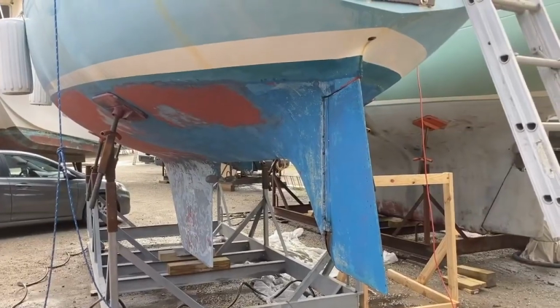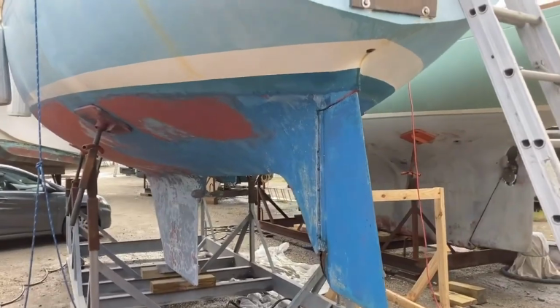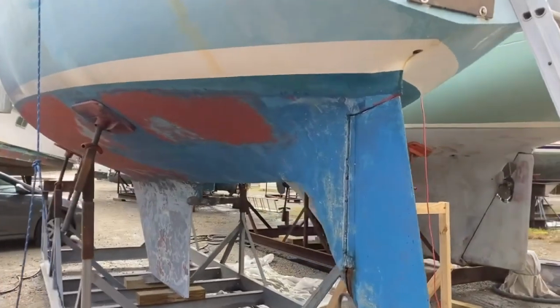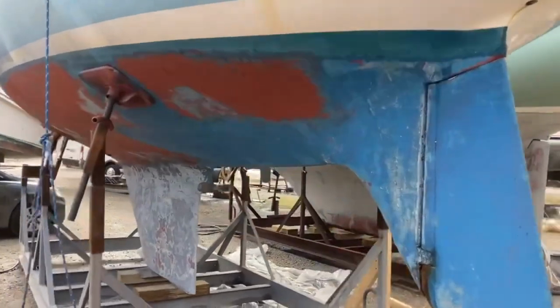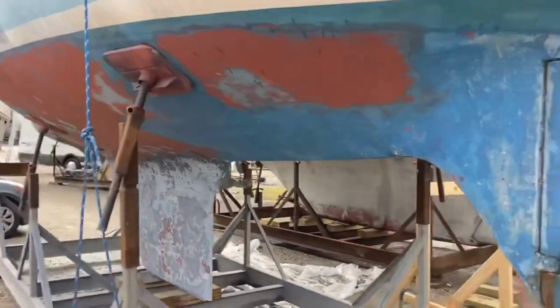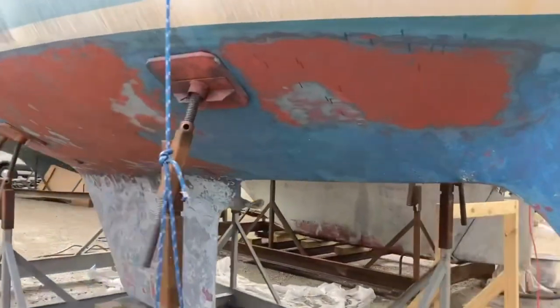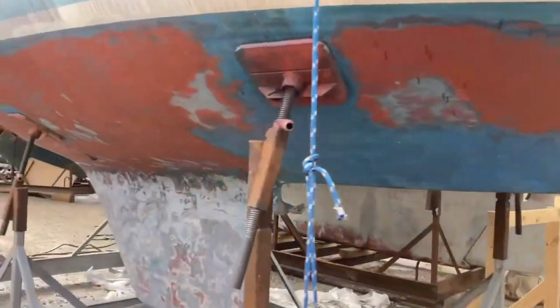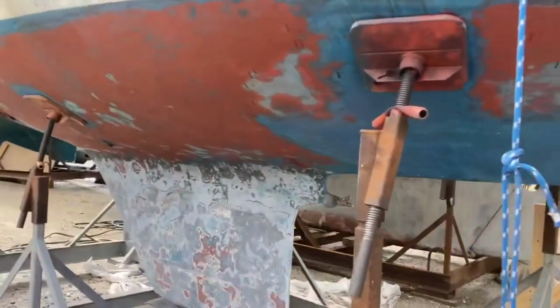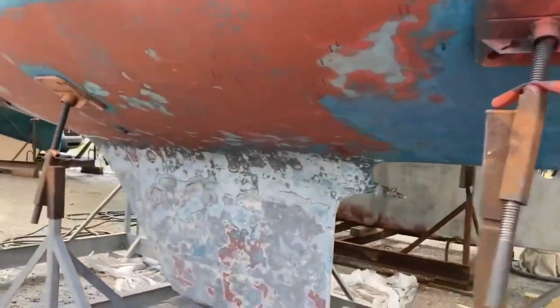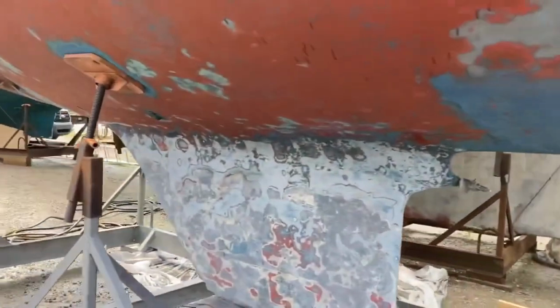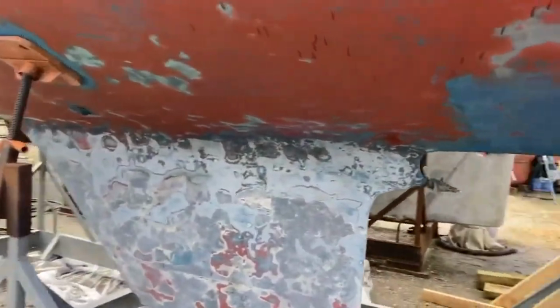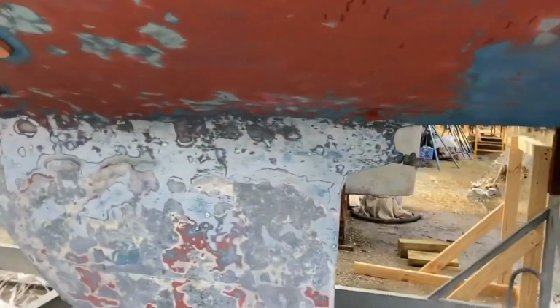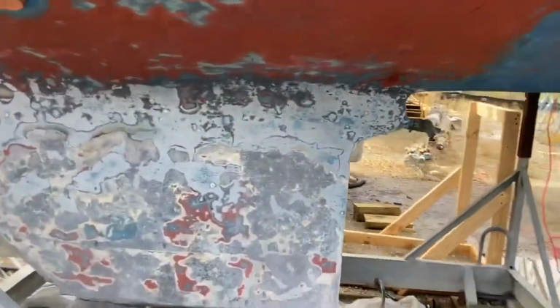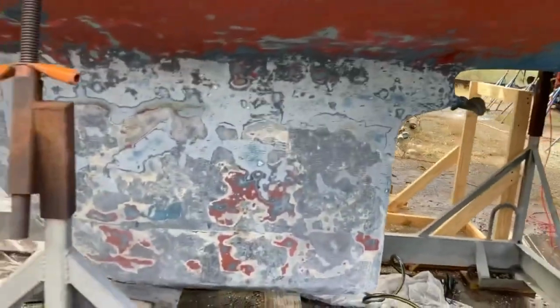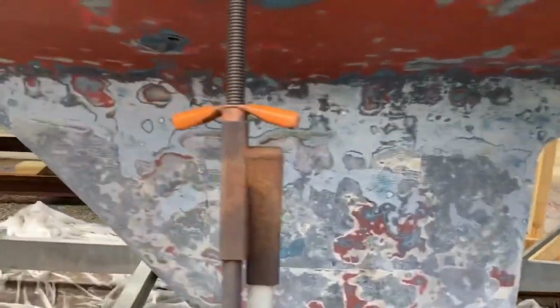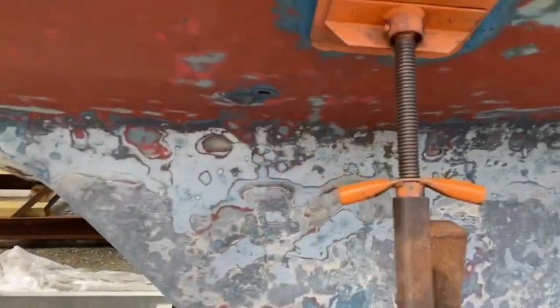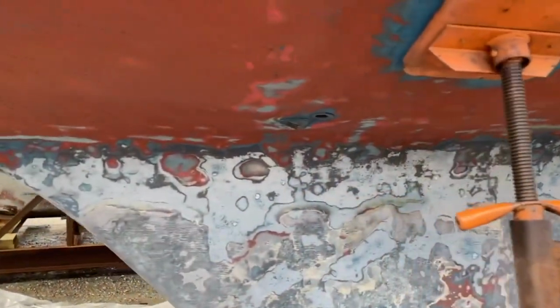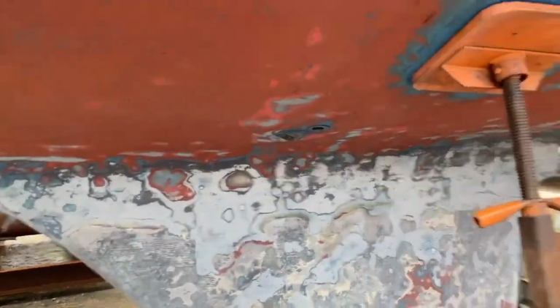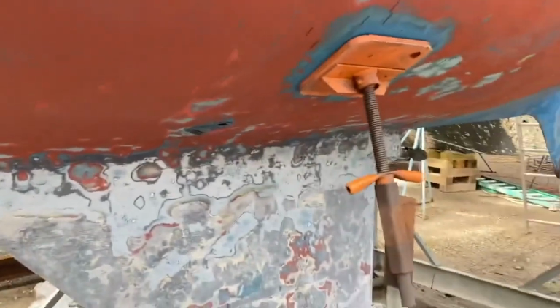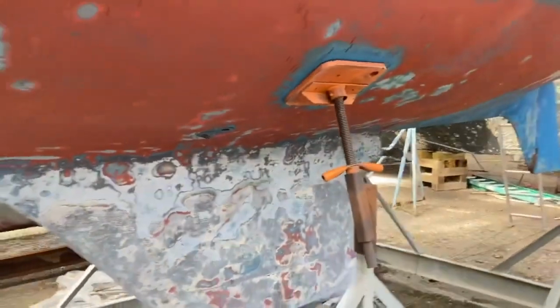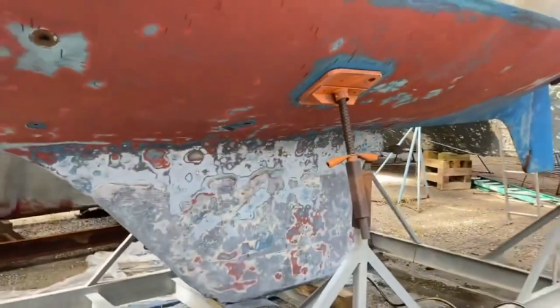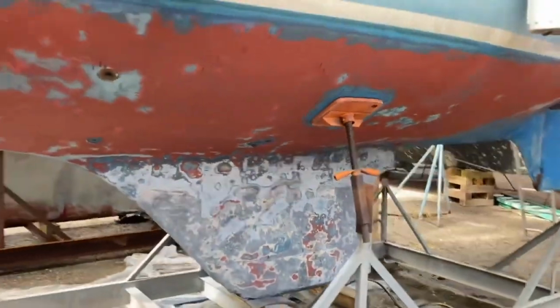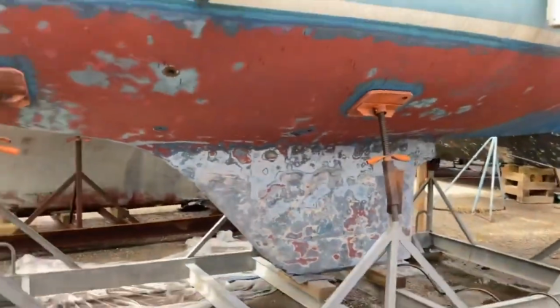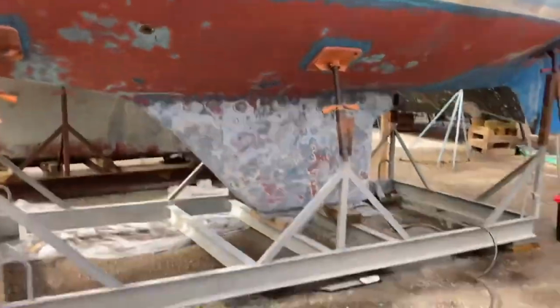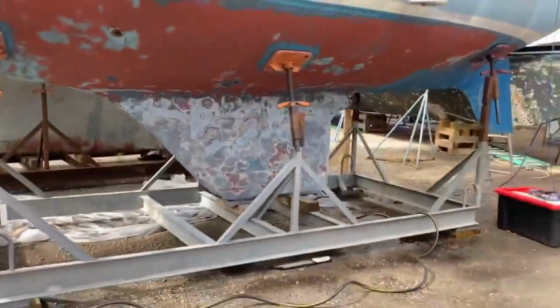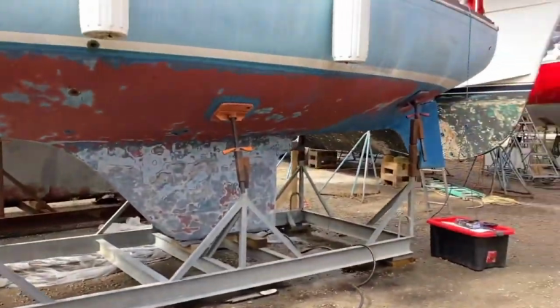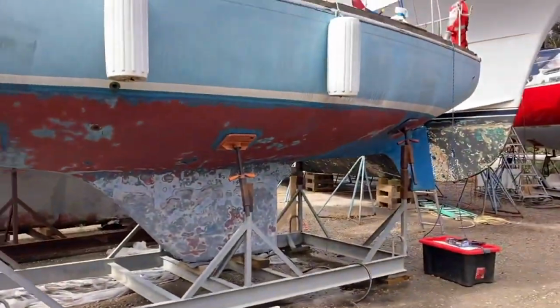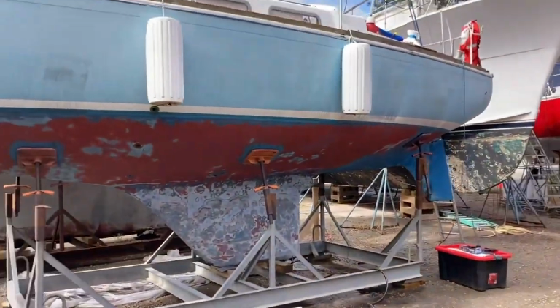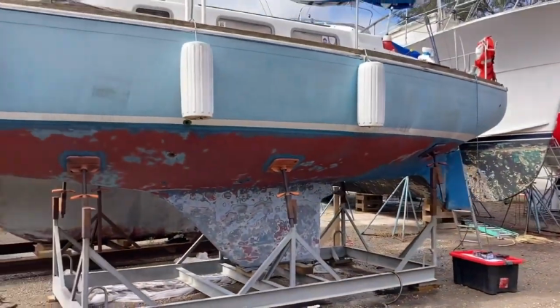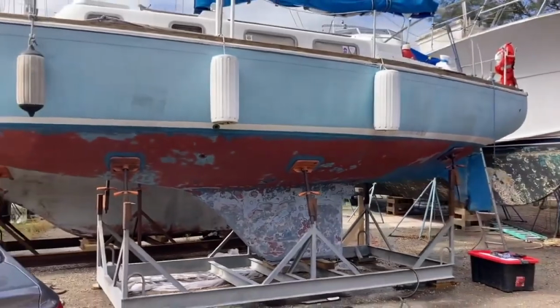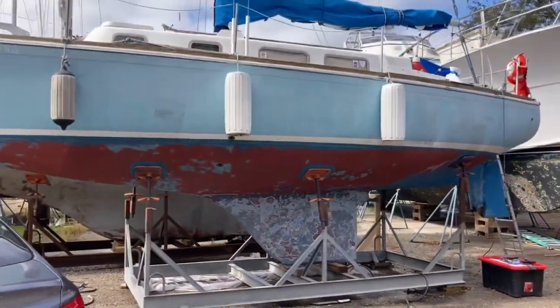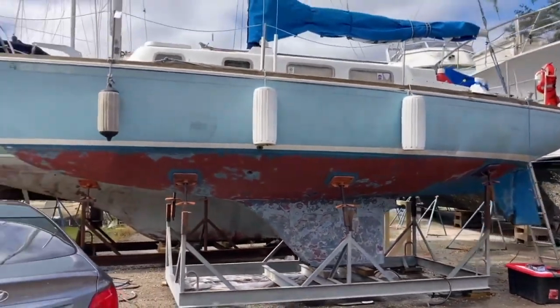So as you guys know, I have a 1974 Tartan 30 that I've been trying to refit and I've been doing some sanding and work on the boat. It's a little dirty at the moment. I'll step back that way you guys can see the whole boat out of the water.